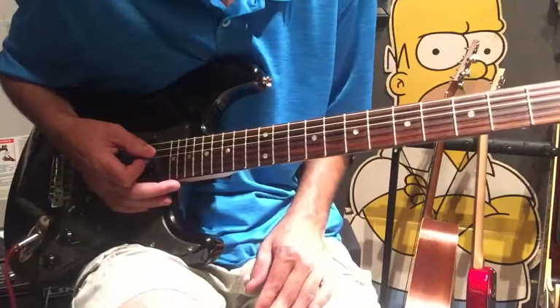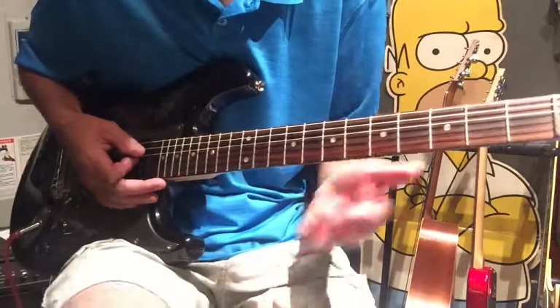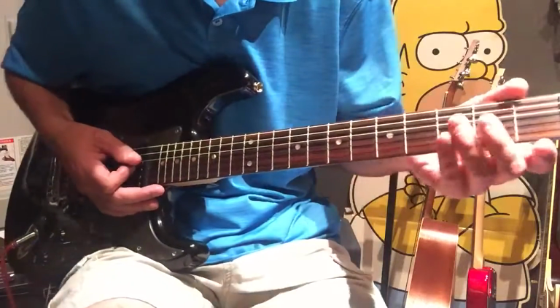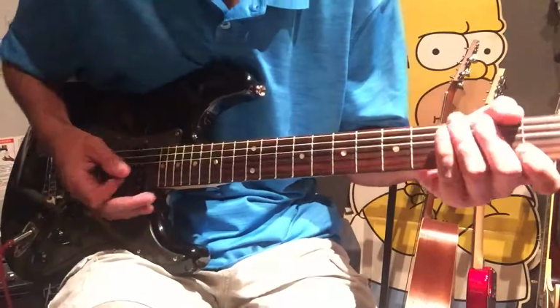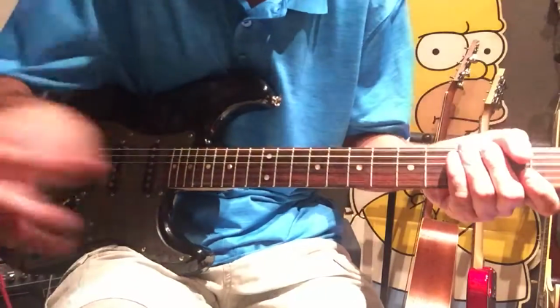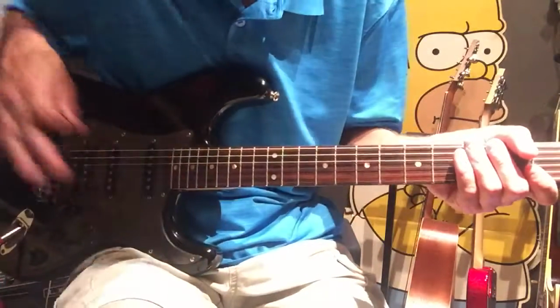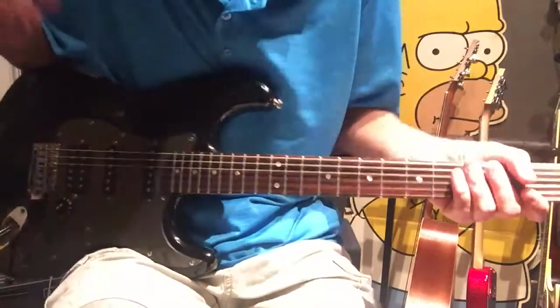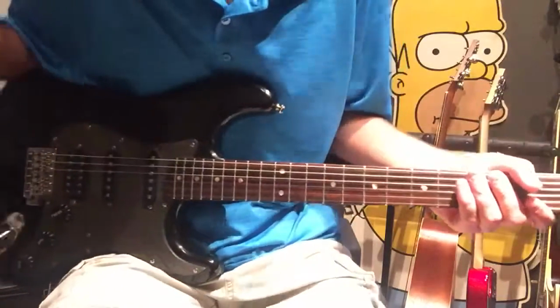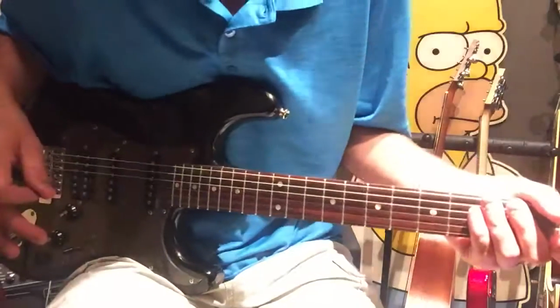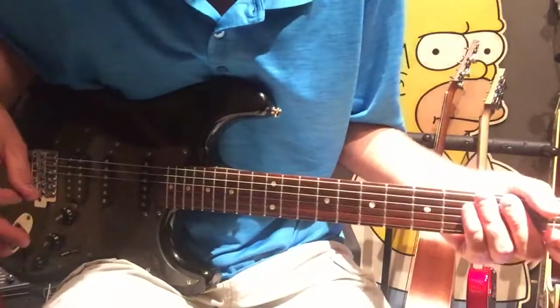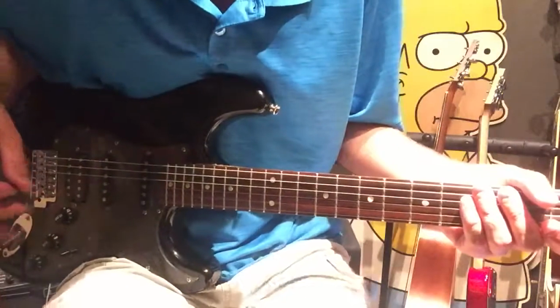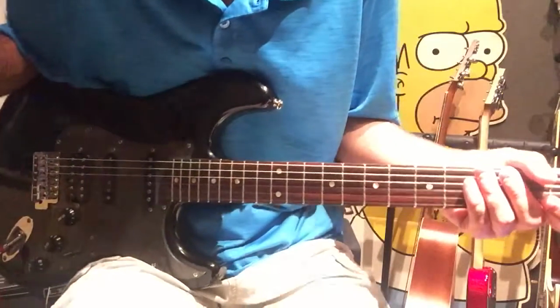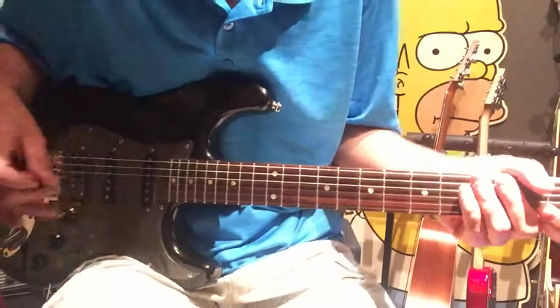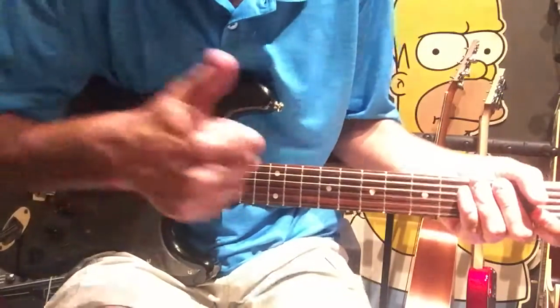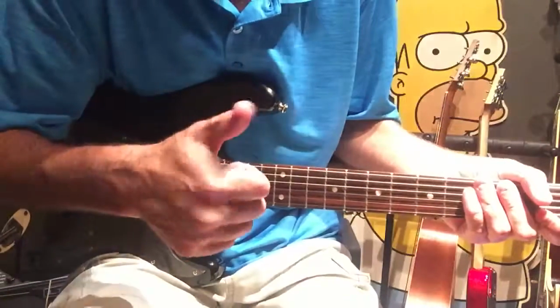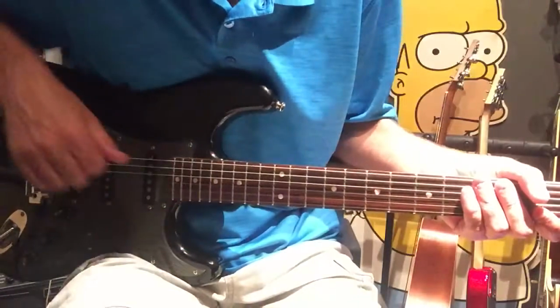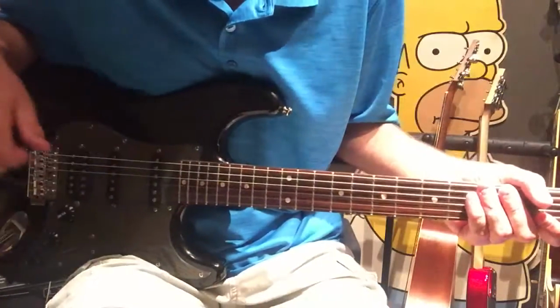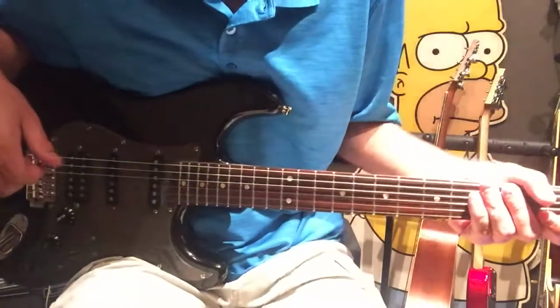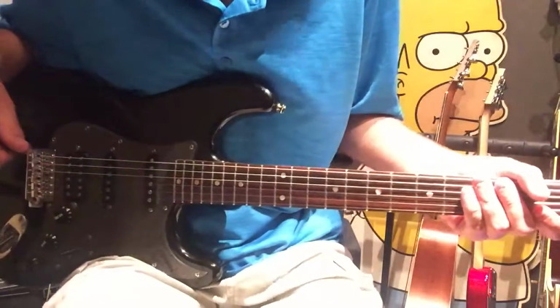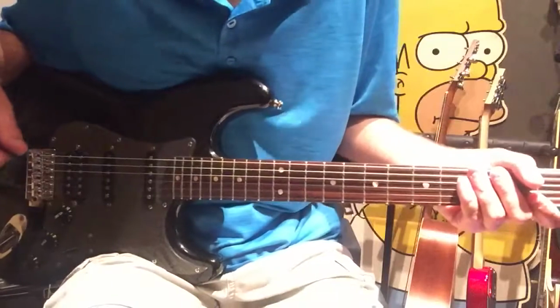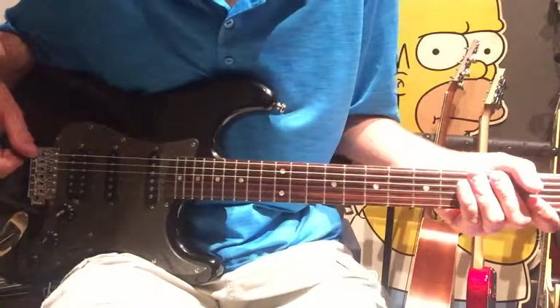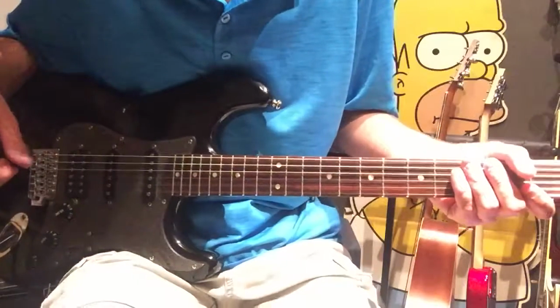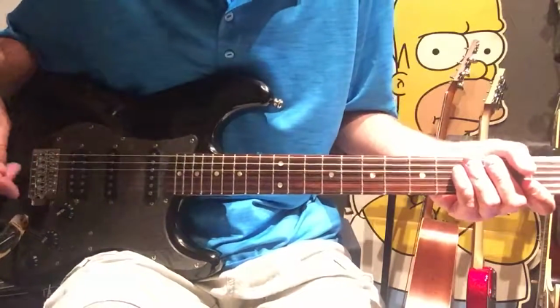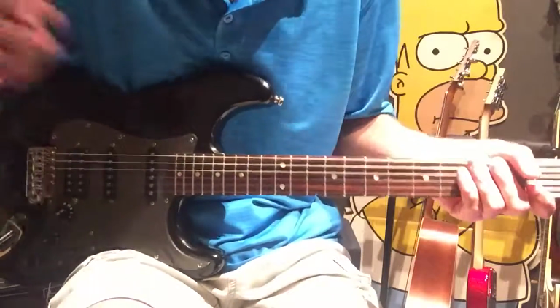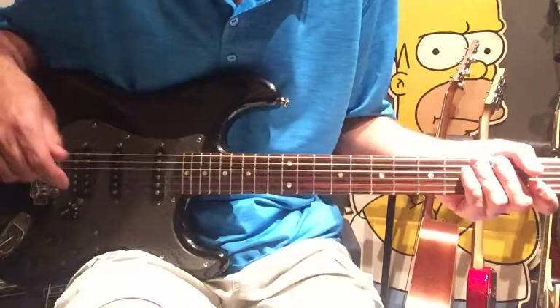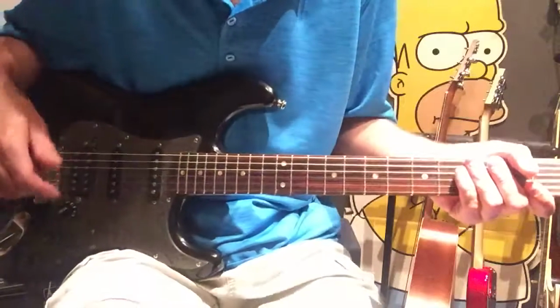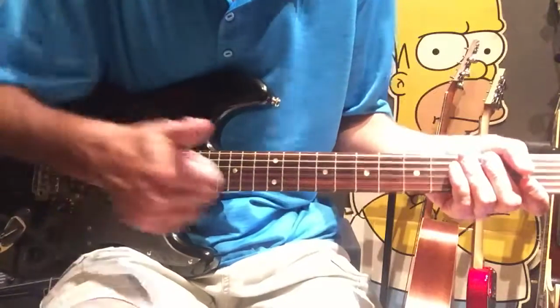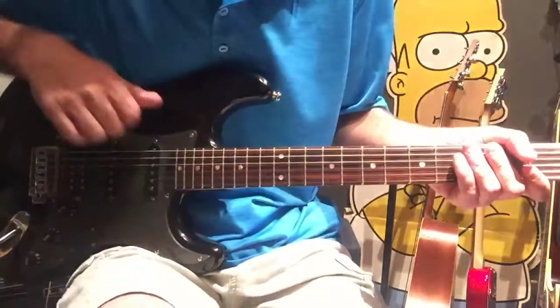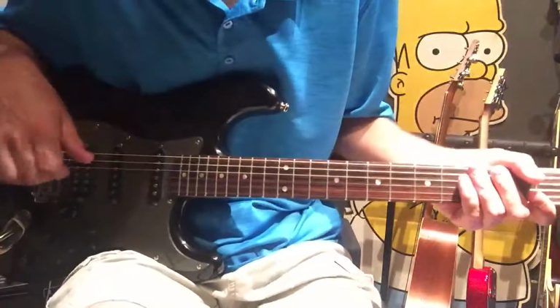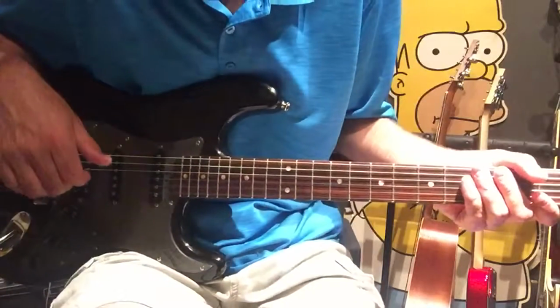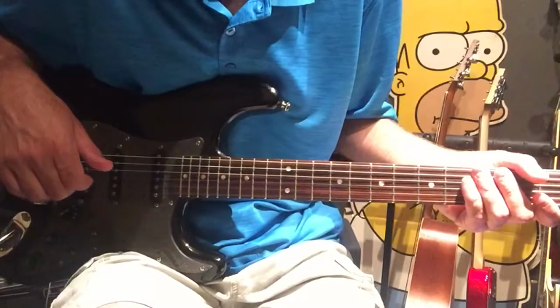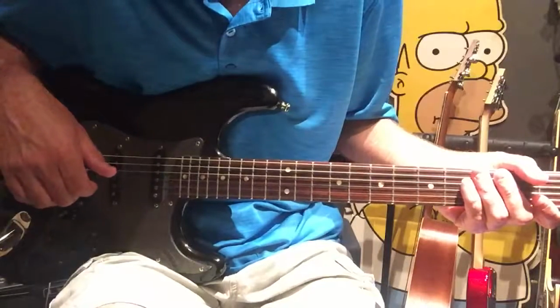As usual, if you think I missed something, let me know down below. But this is just all that I play — it's enough to annoy my neighbors, which is one of the main points of this song. Any suggestions, as usual, down below. If you haven't subscribed, please subscribe. And as usual, we're going to have one here in the garage.